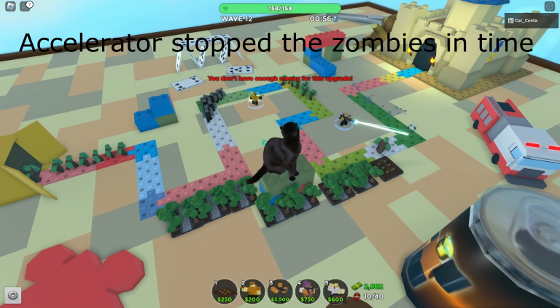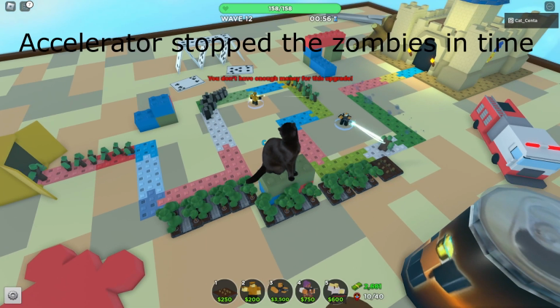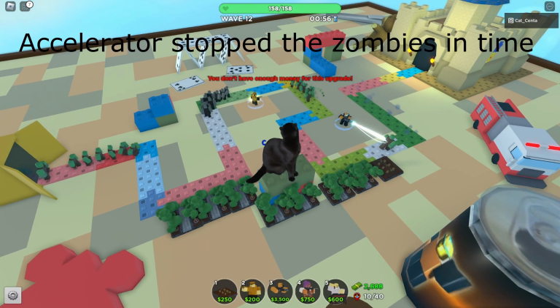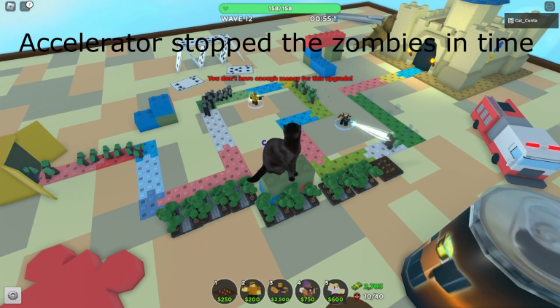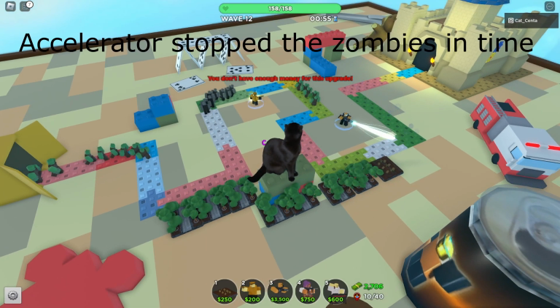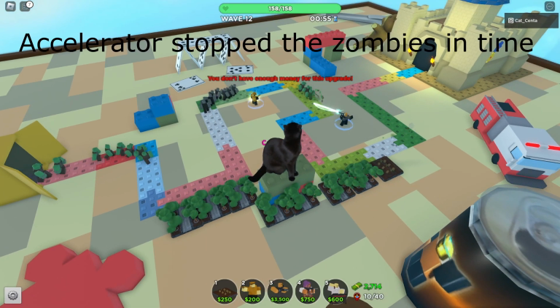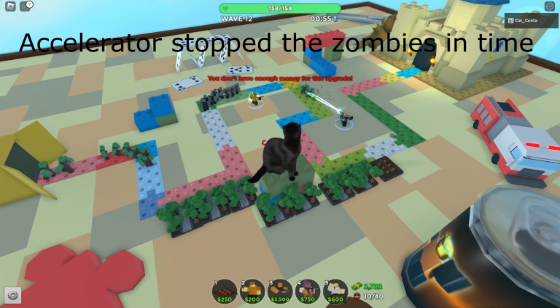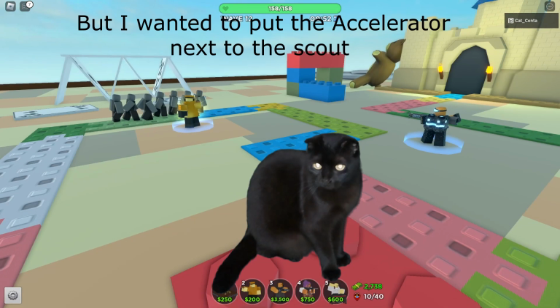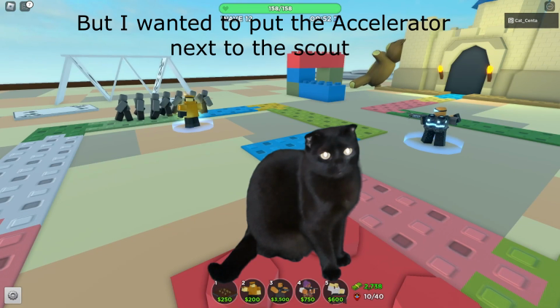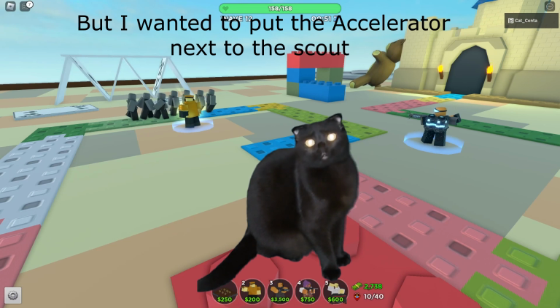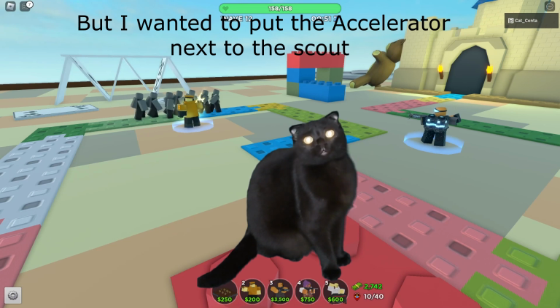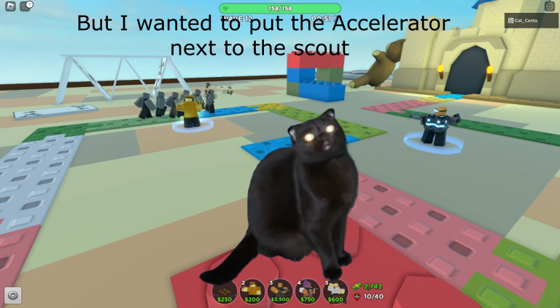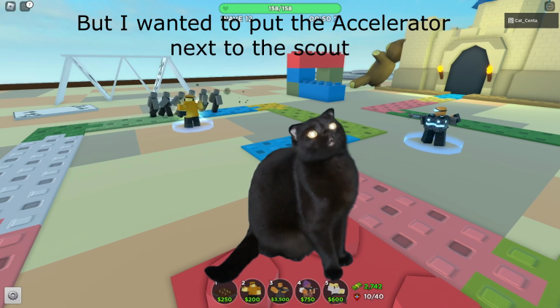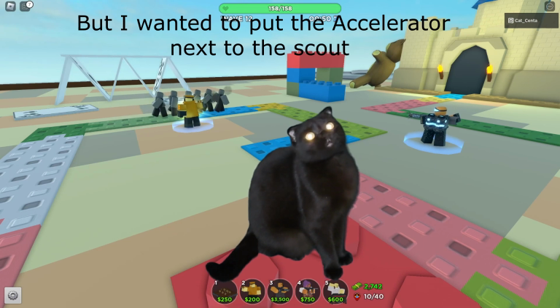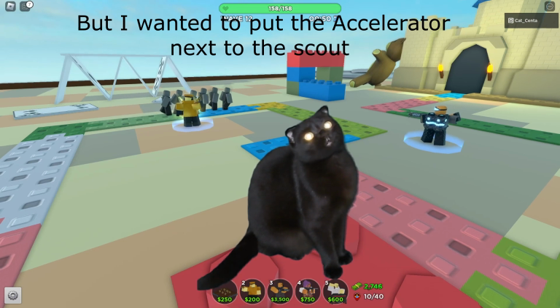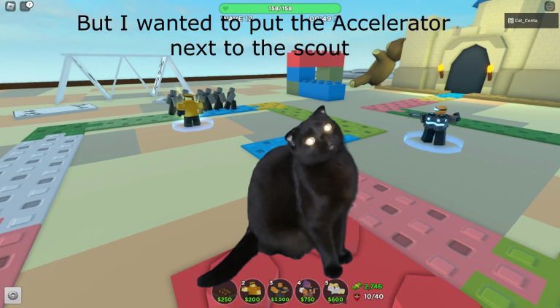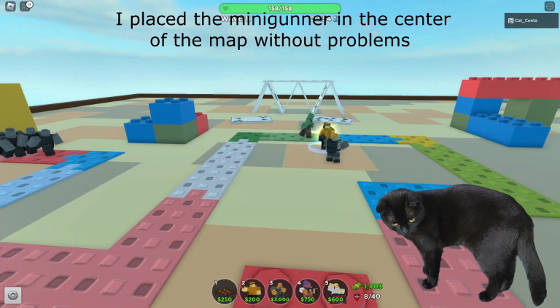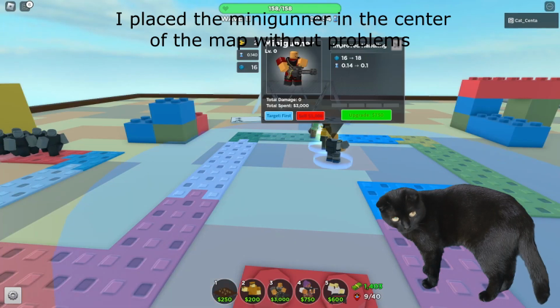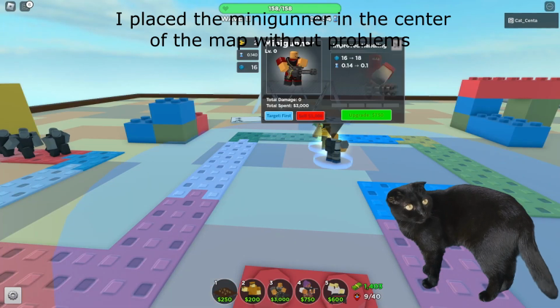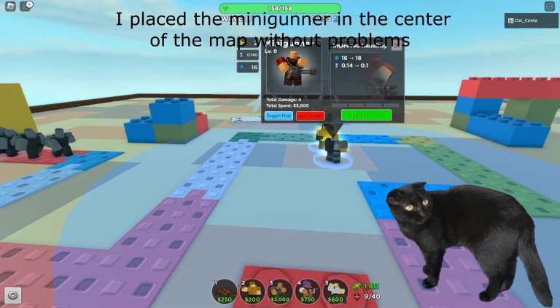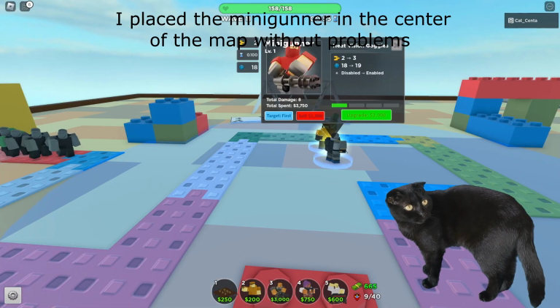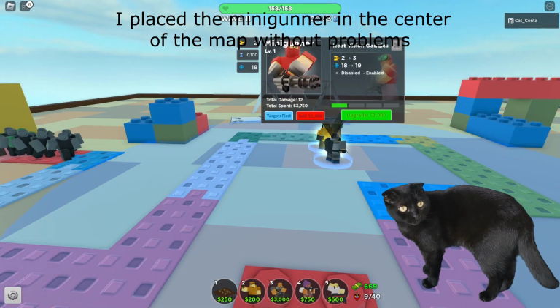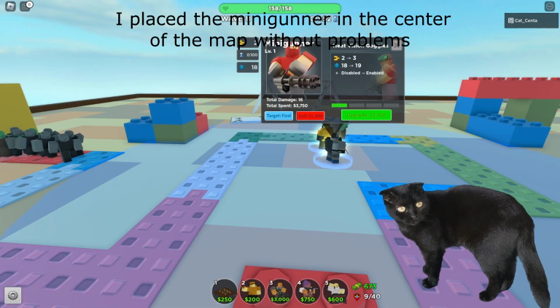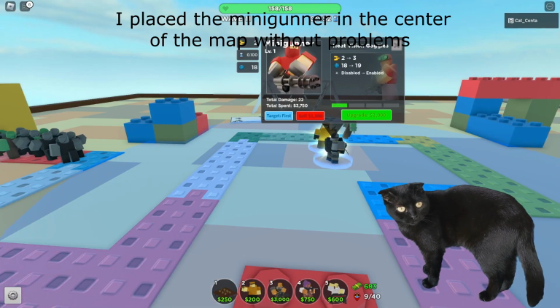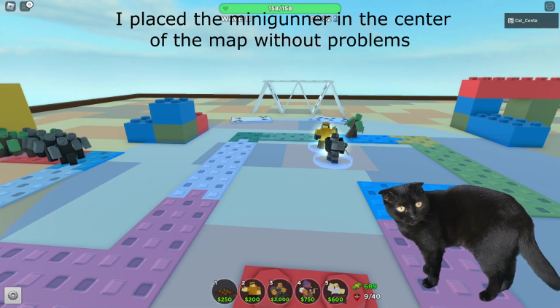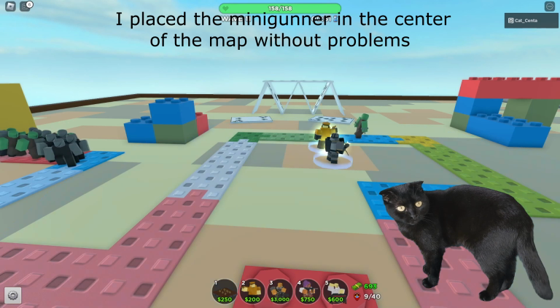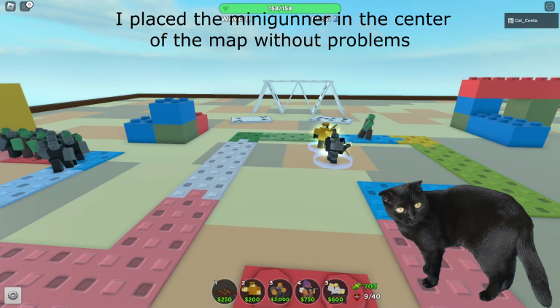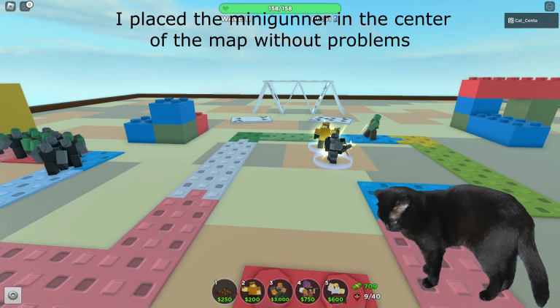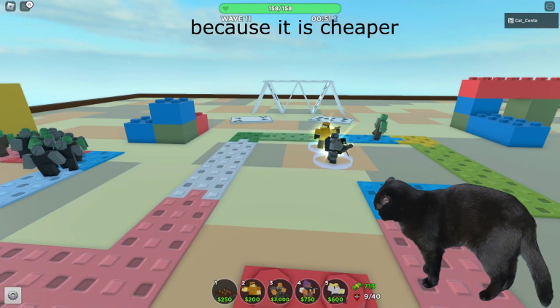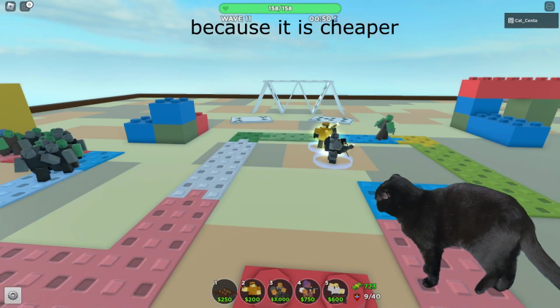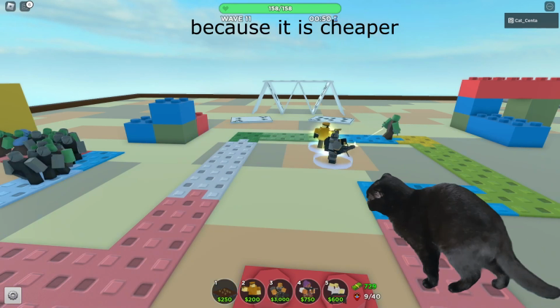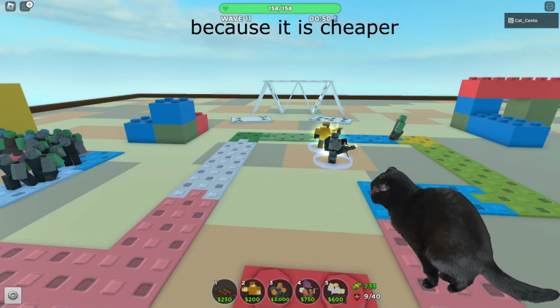The accelerator stopped the zombies in time, but I wanted to put it next to the scout. I placed the minigunner in the center of the map without problems, because it is cheaper.